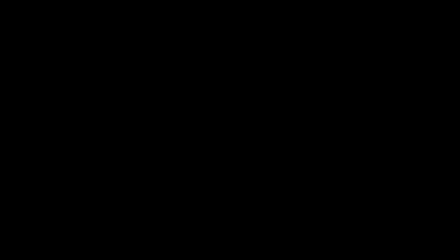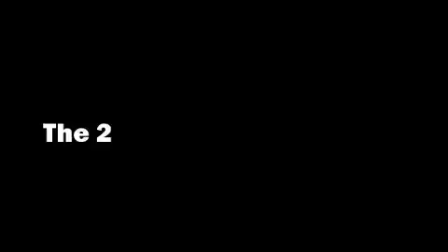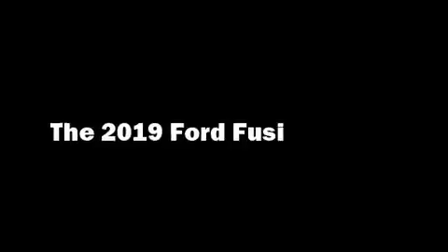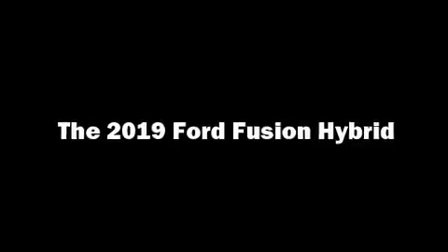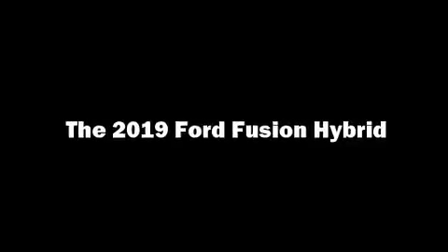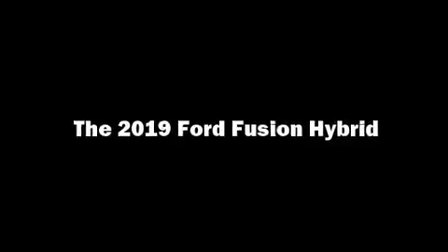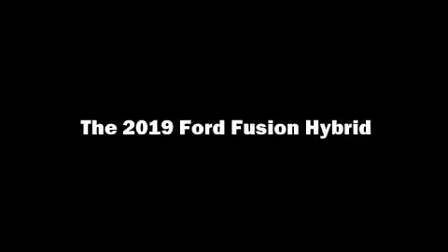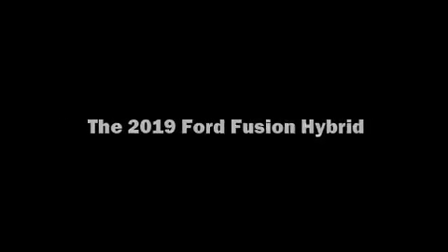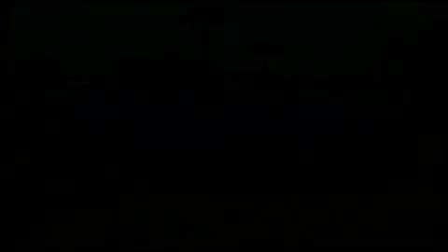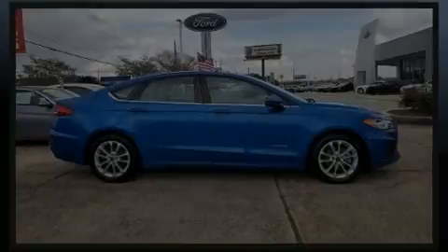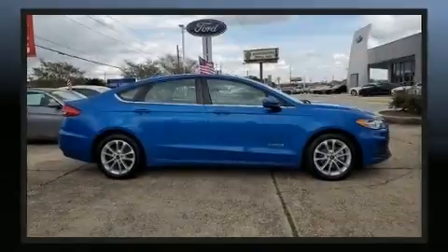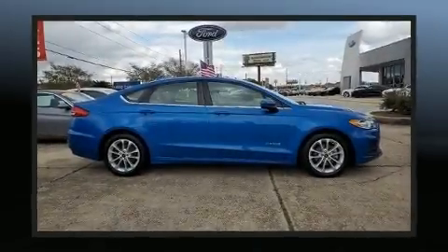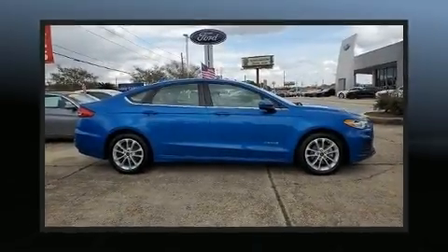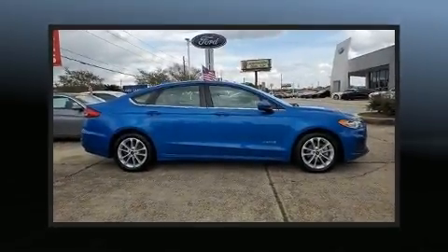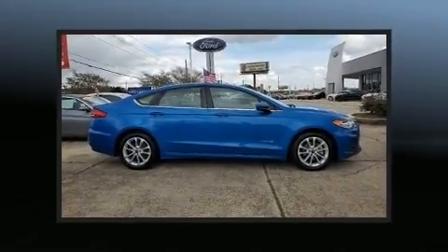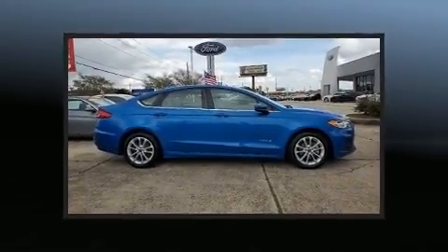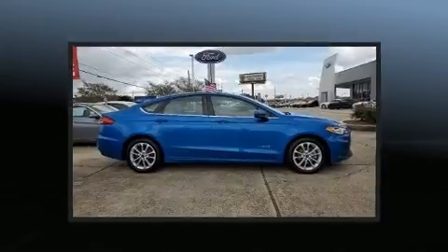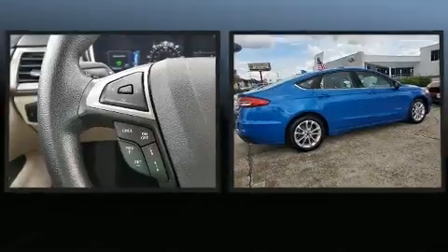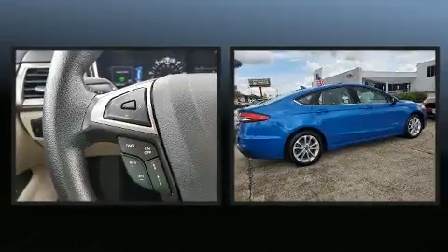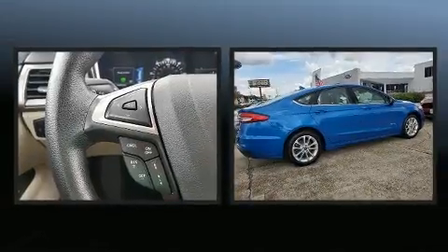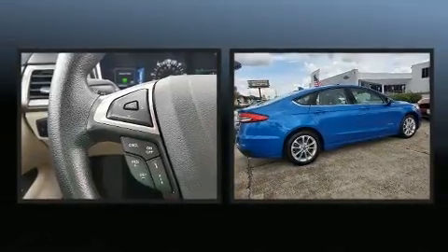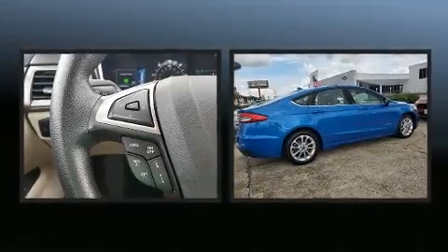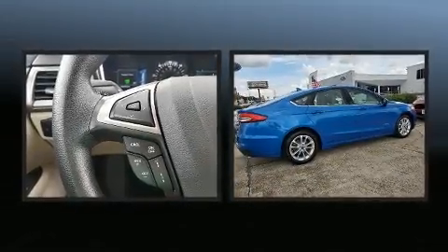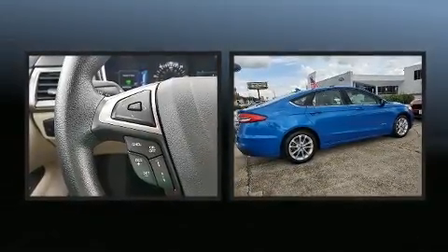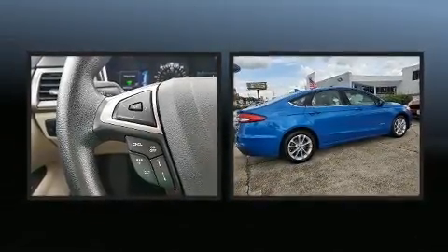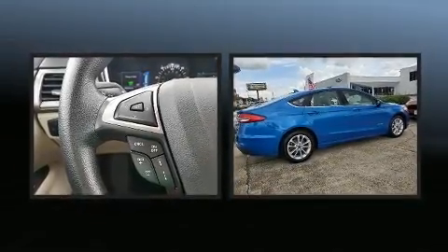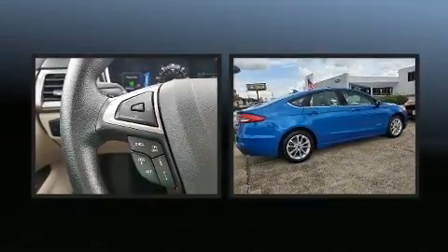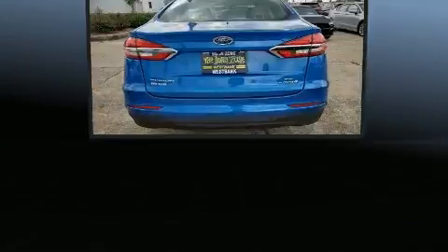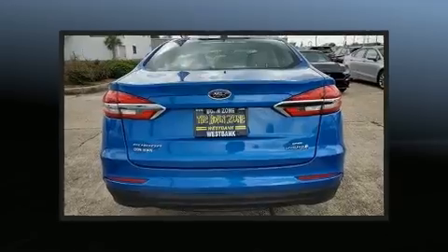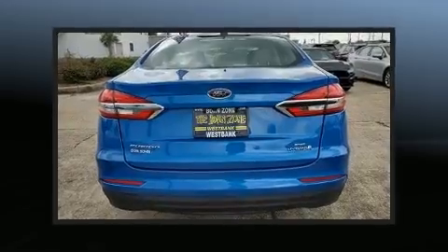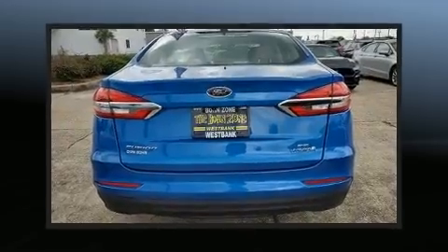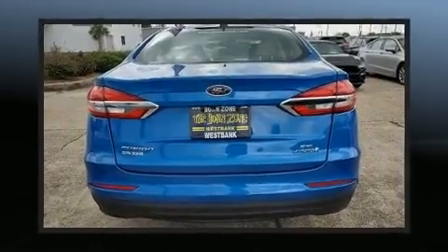Introducing the 2019 Ford Fusion Hybrid. Smooth gear shifts are achieved thanks to the 2-liter 4-cylinder engine, and for added security, dynamic stability control supplements the drivetrain.